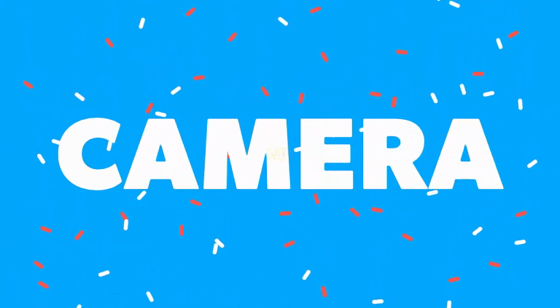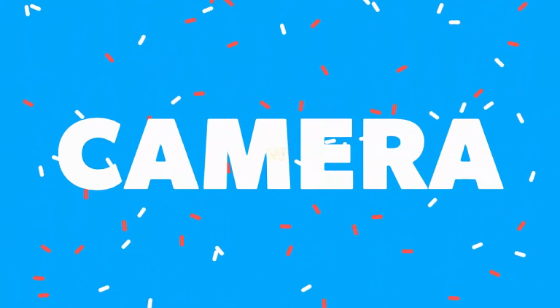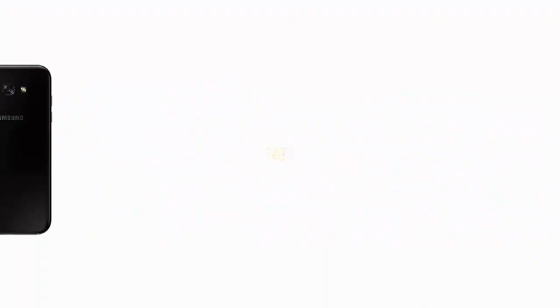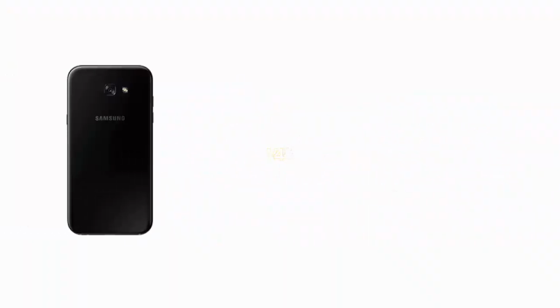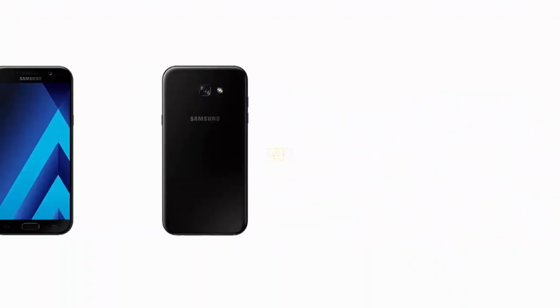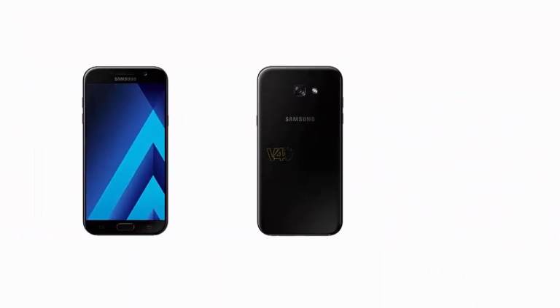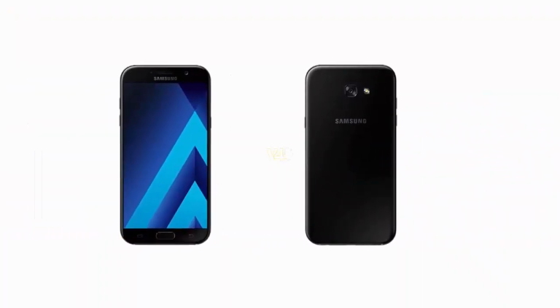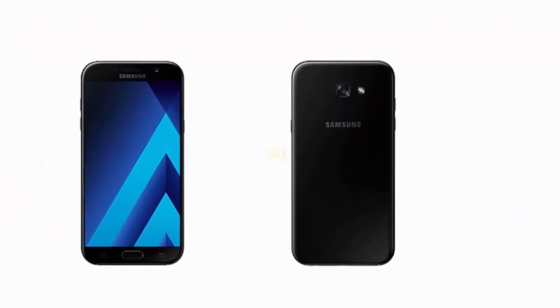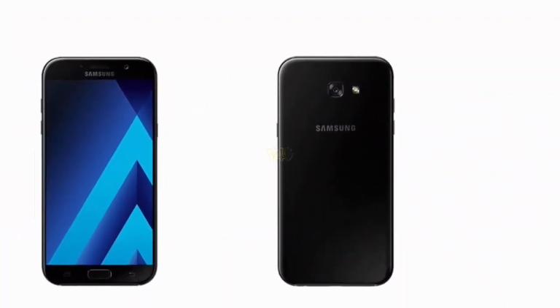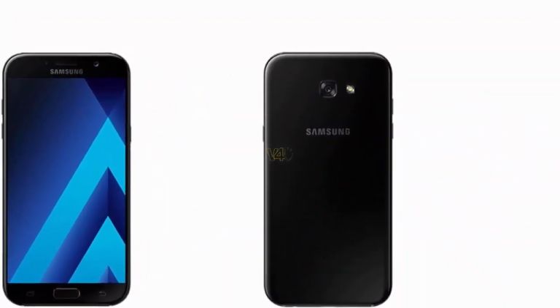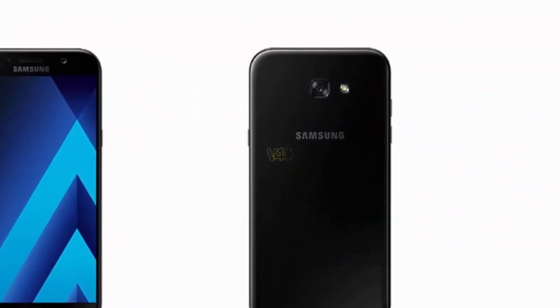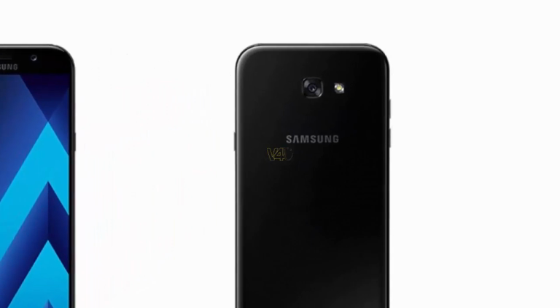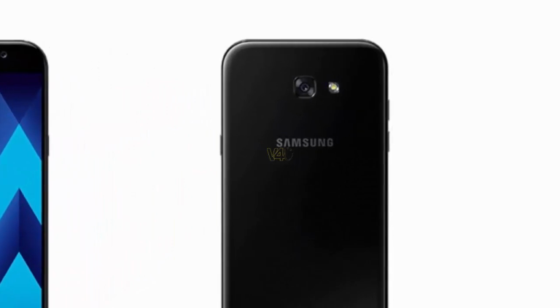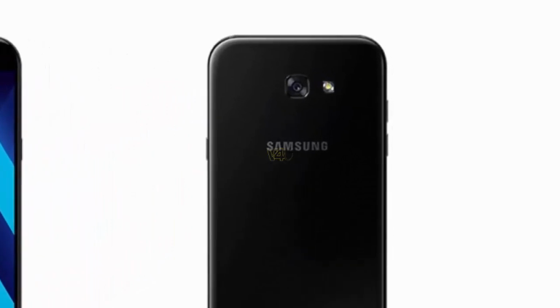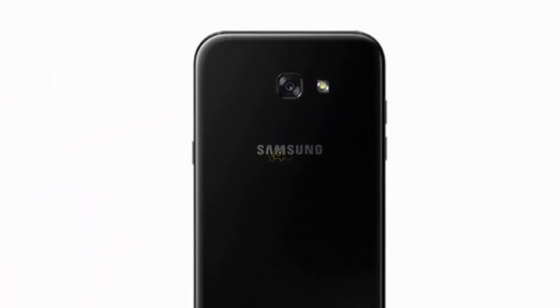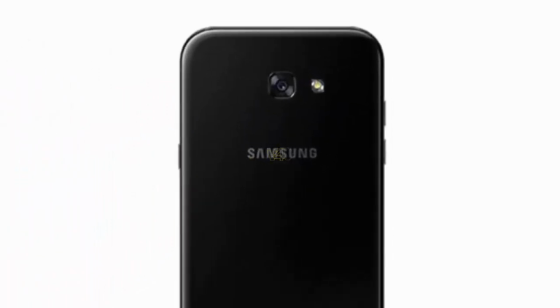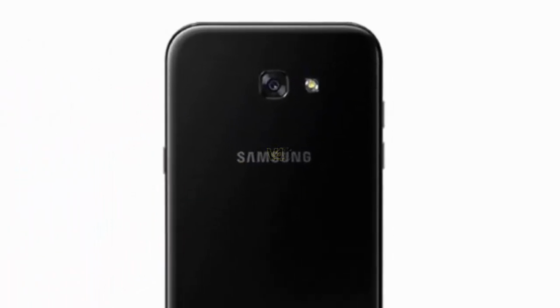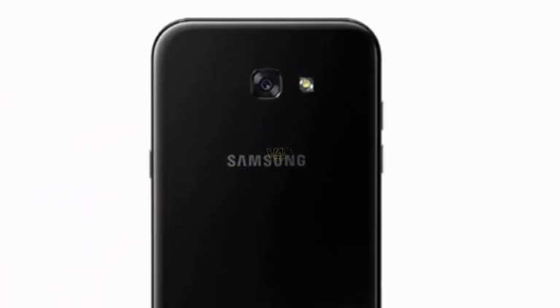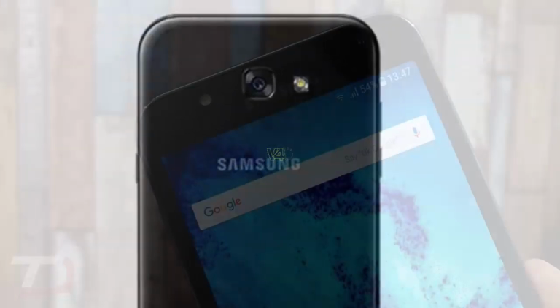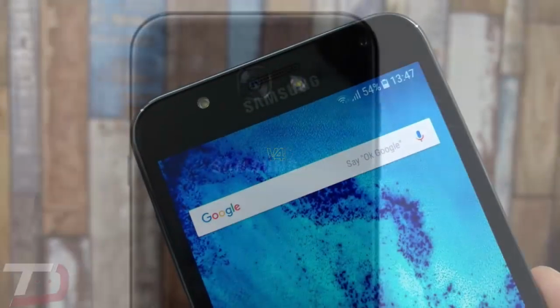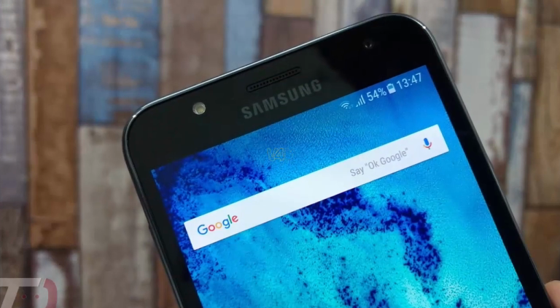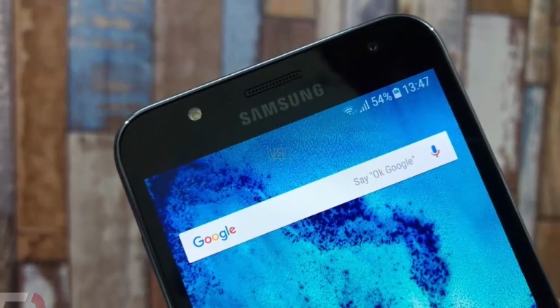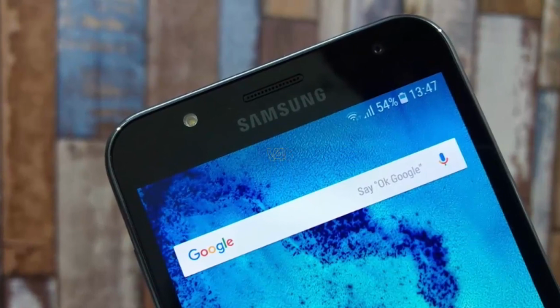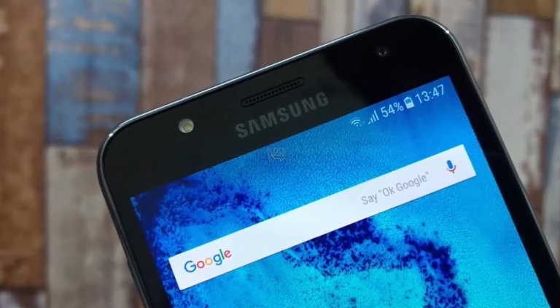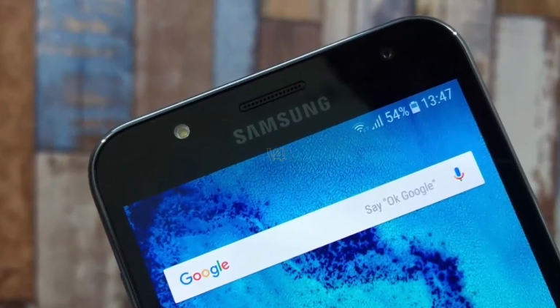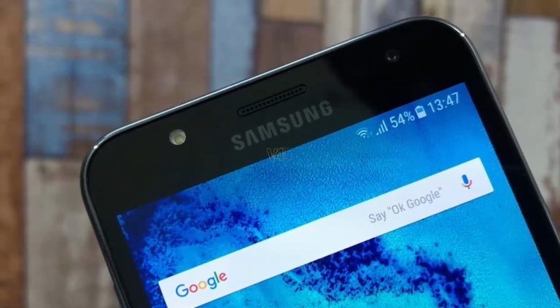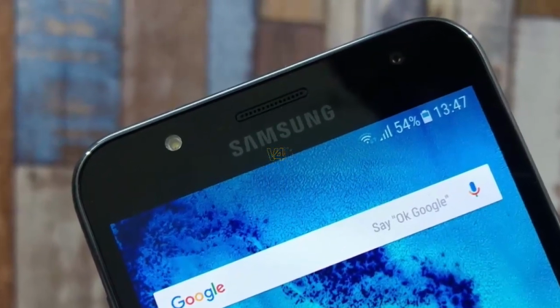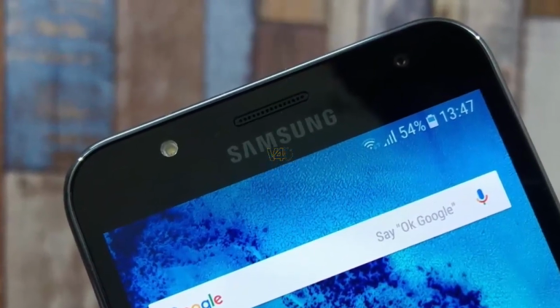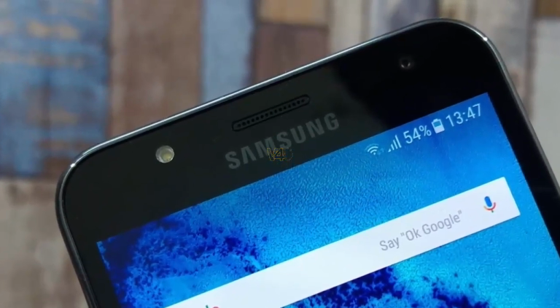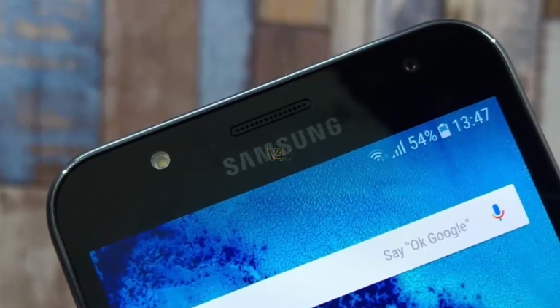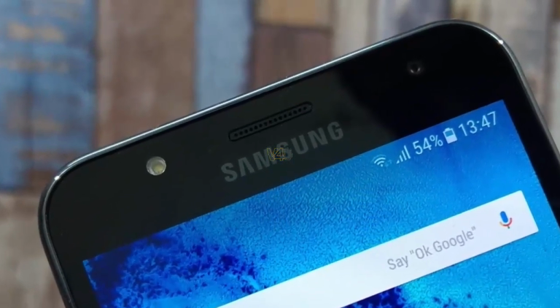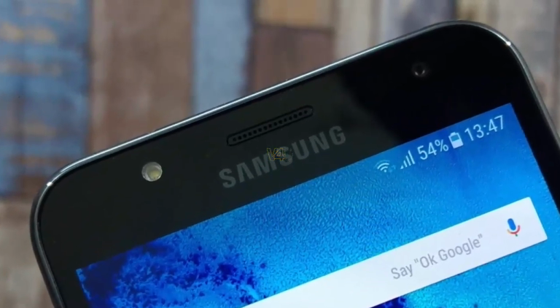Galaxy A7 2018 camera sports a 16MP rear camera with LED flash, face detection, and touch-to-focus. It also features a 16MP front camera with auto-focus that takes impressive selfies.